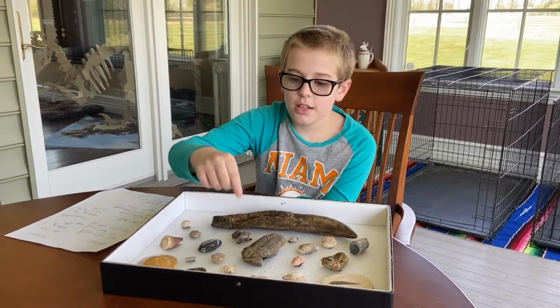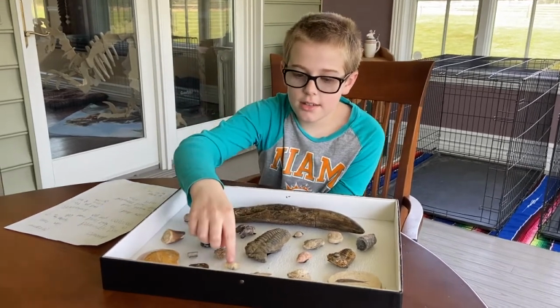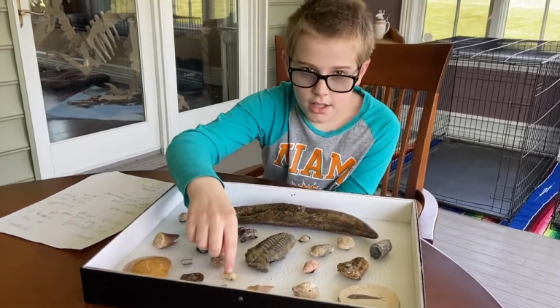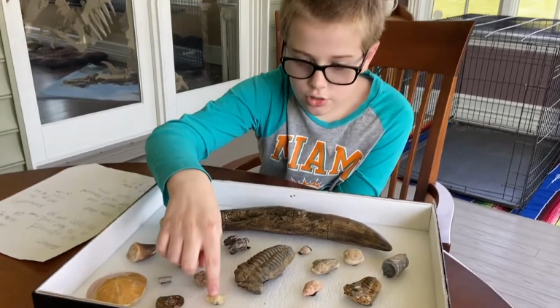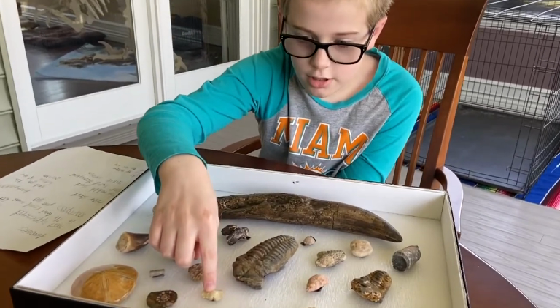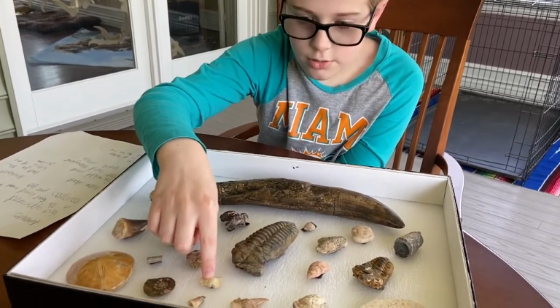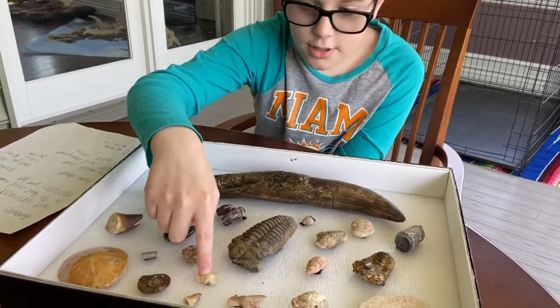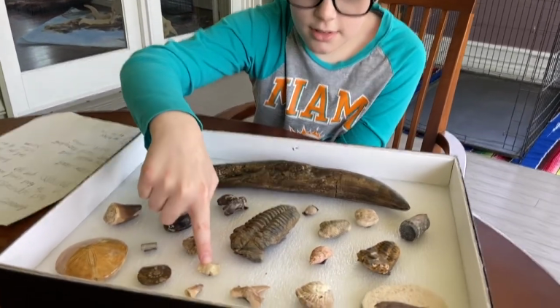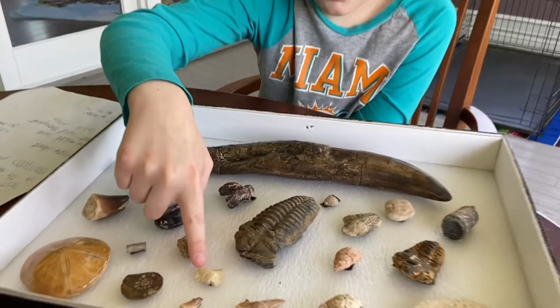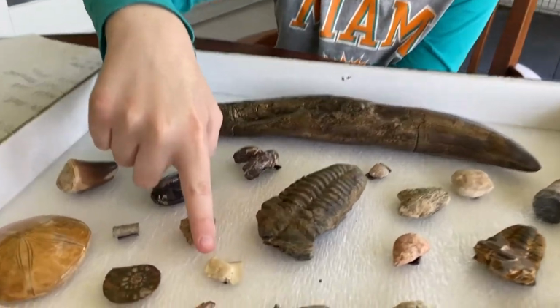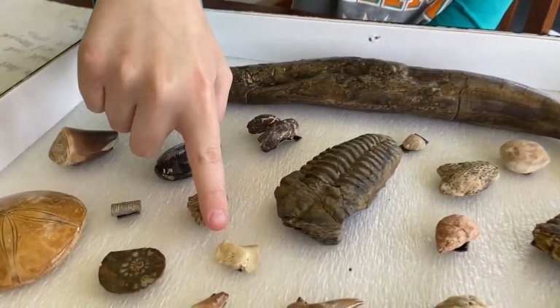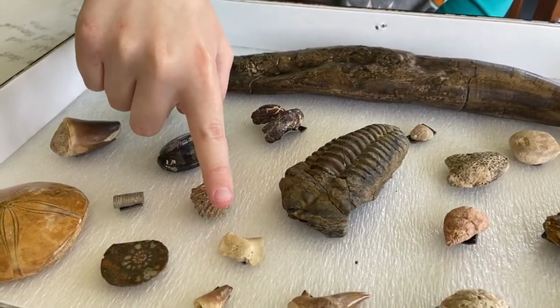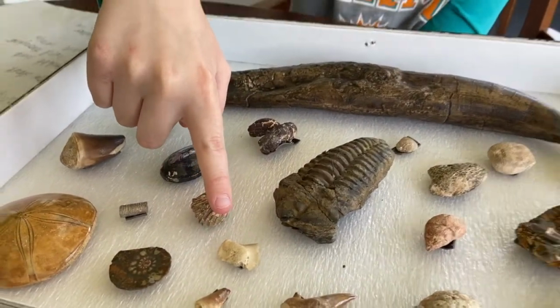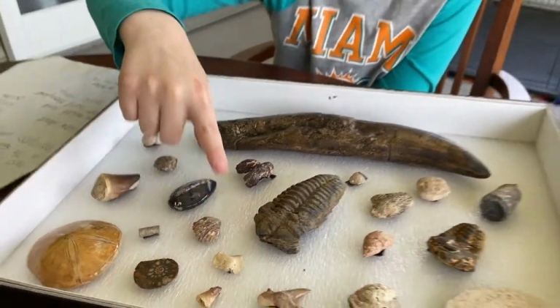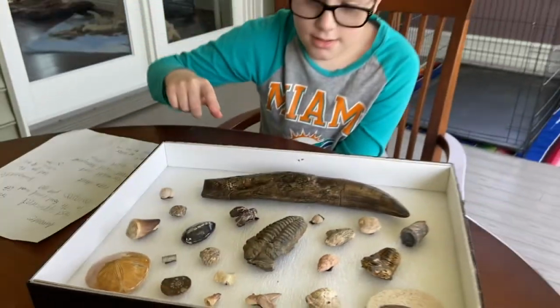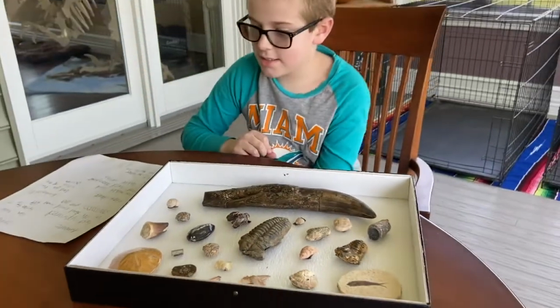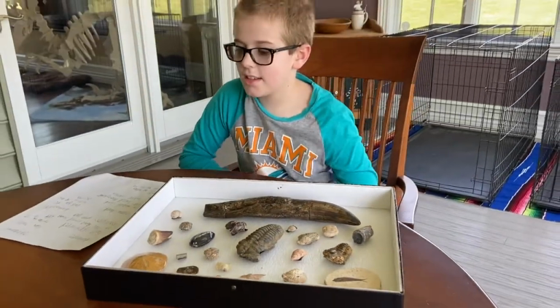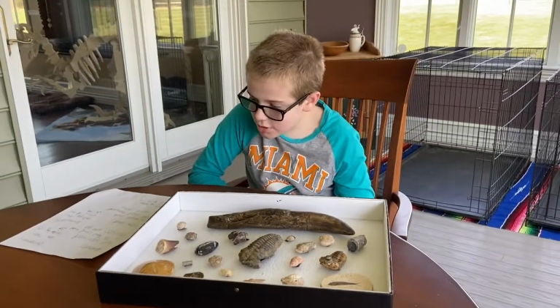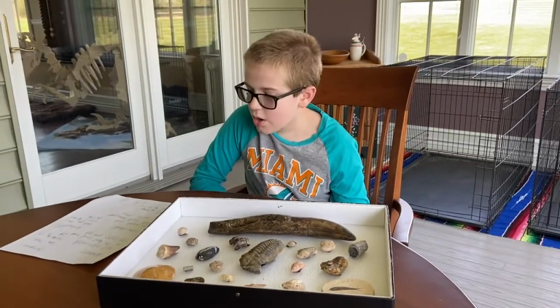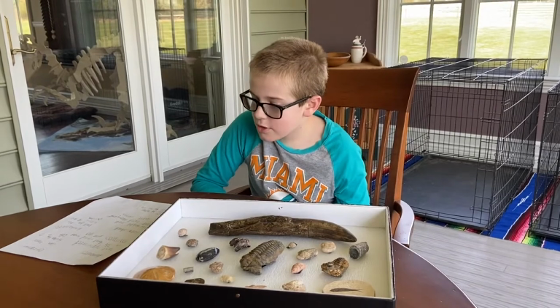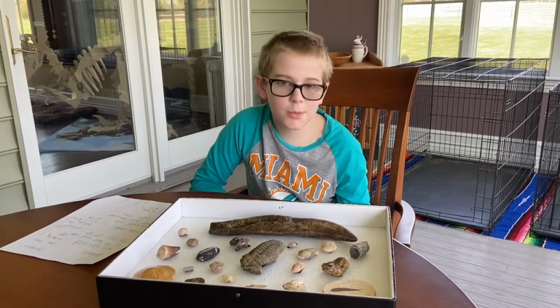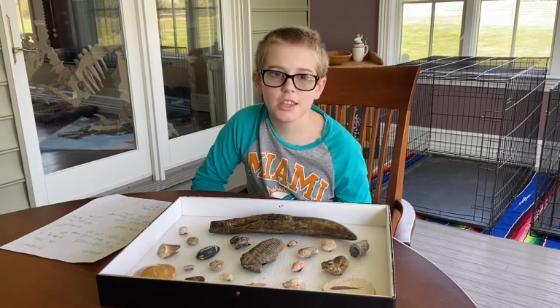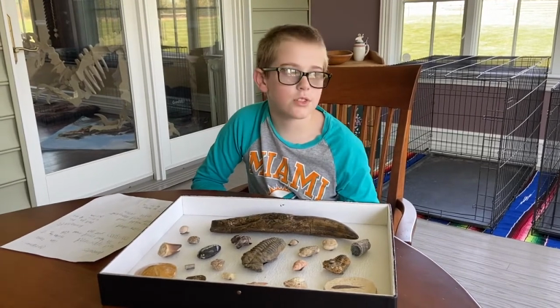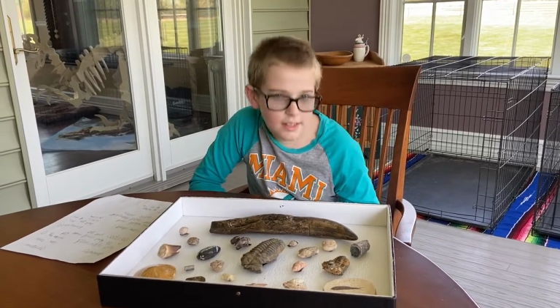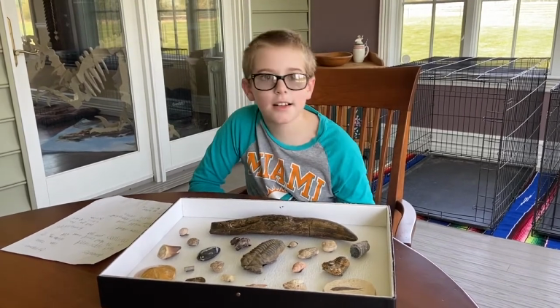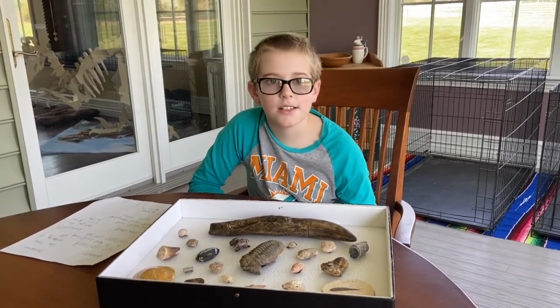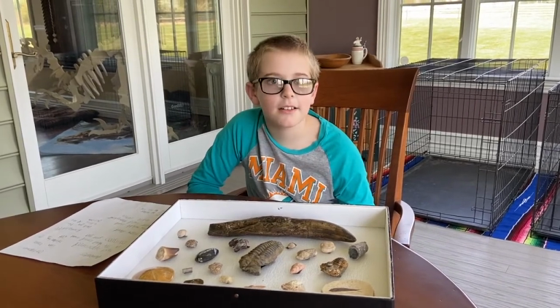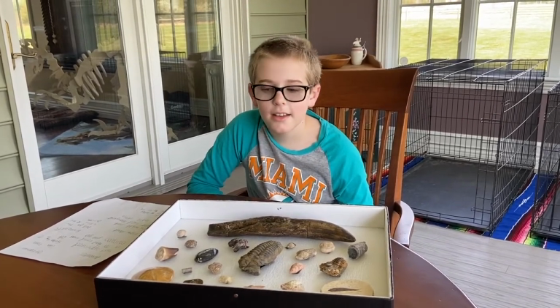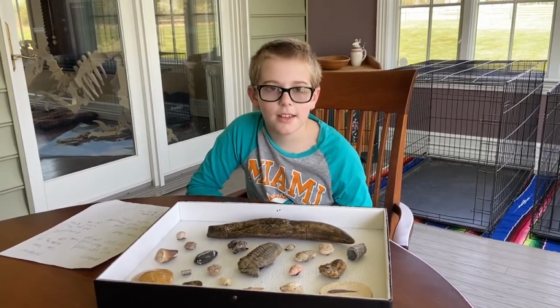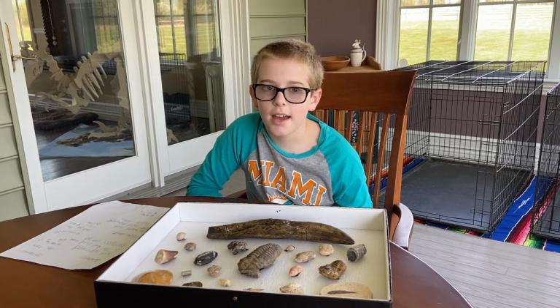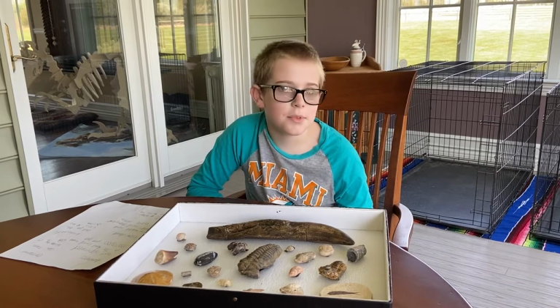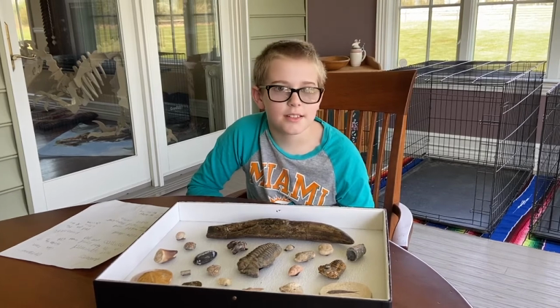This is a crow shark tooth right here. Basically a crow shark was a formidable shark that lived throughout the entire Cretaceous period, and then sadly it became extinct.